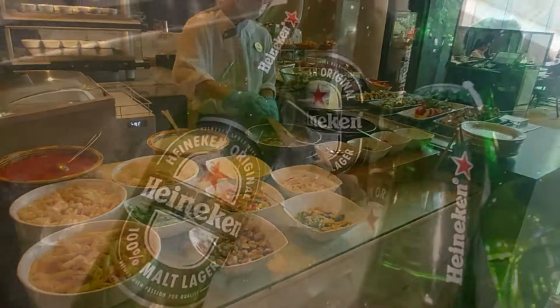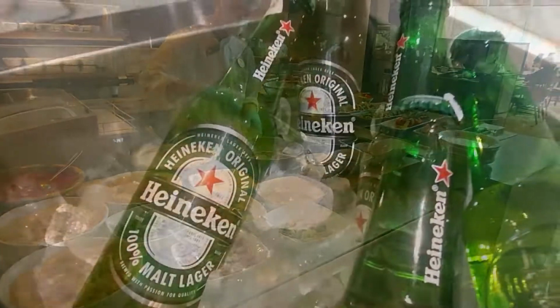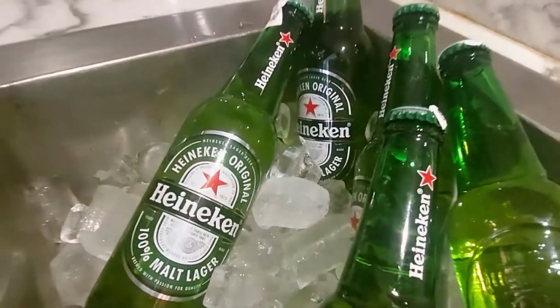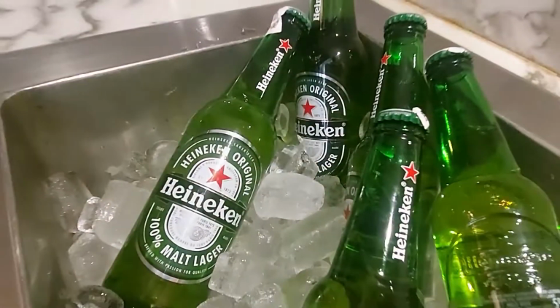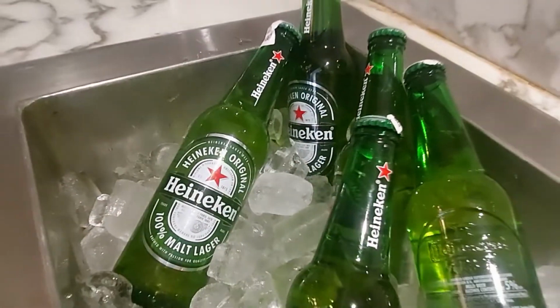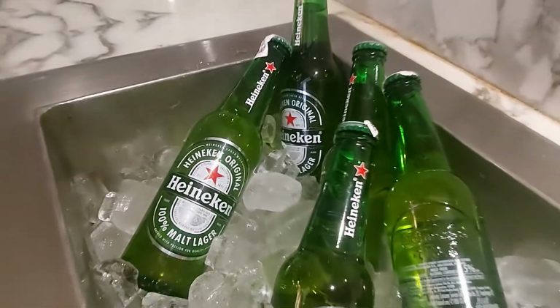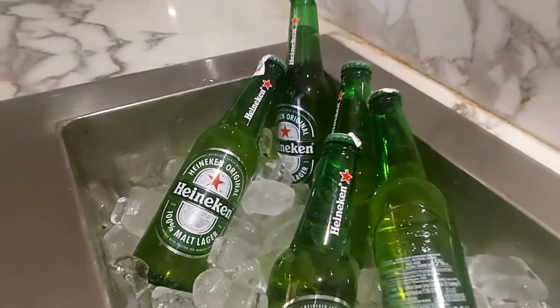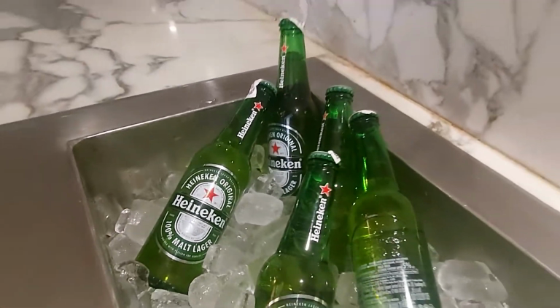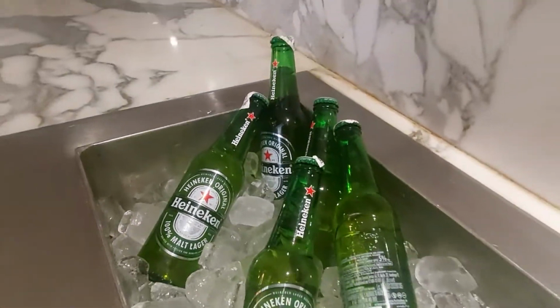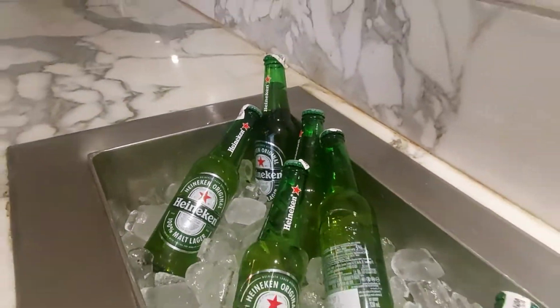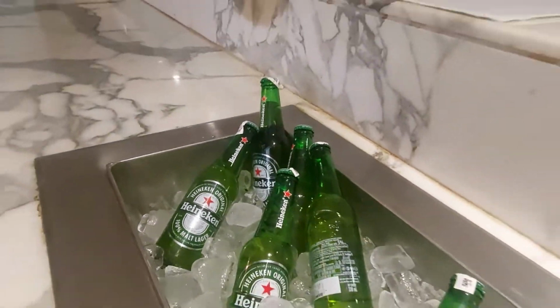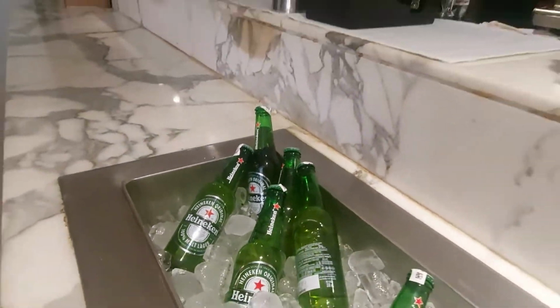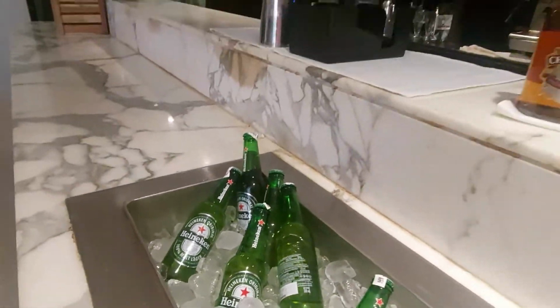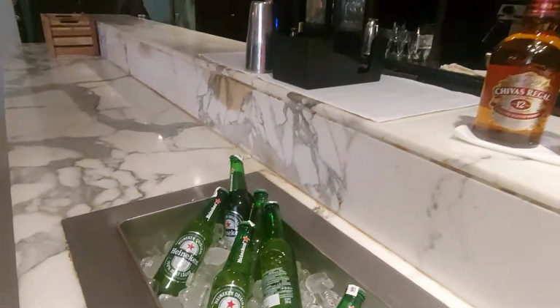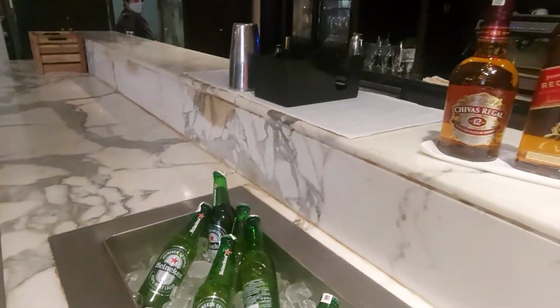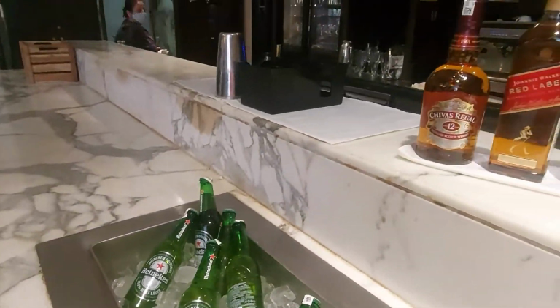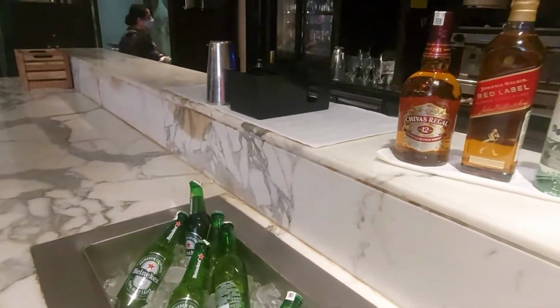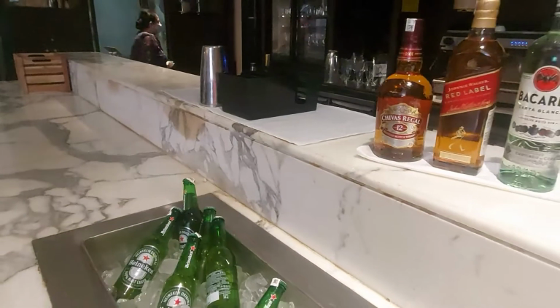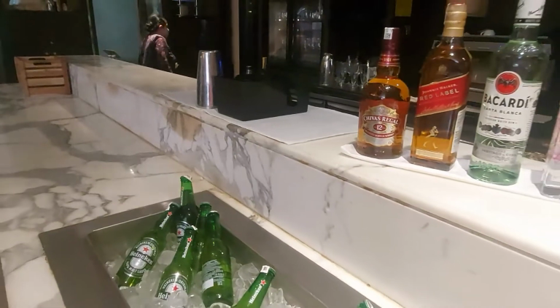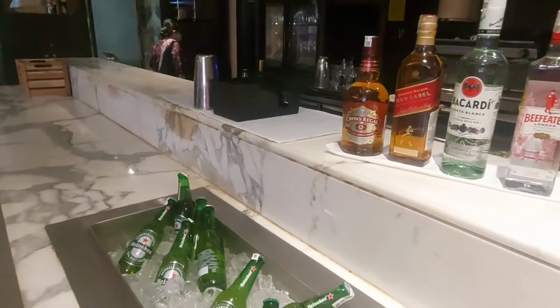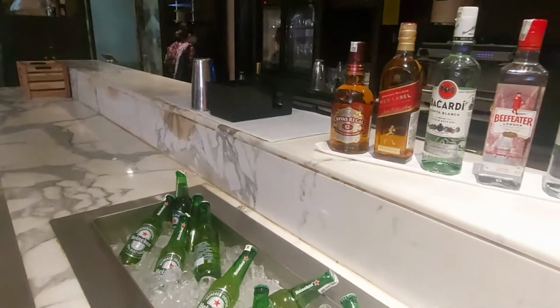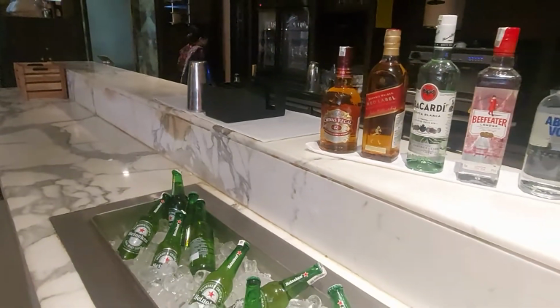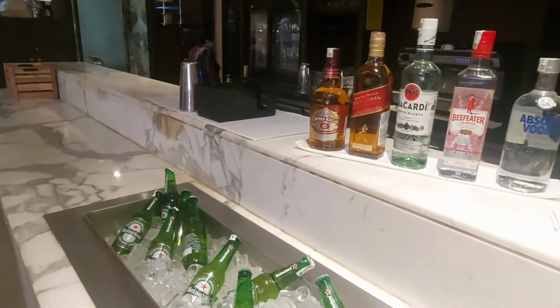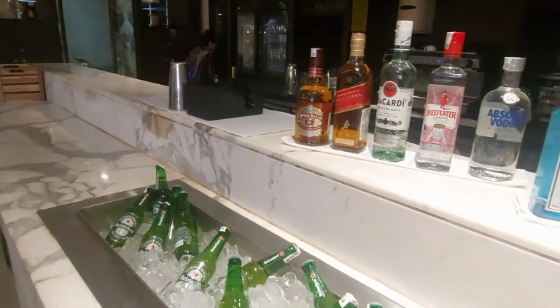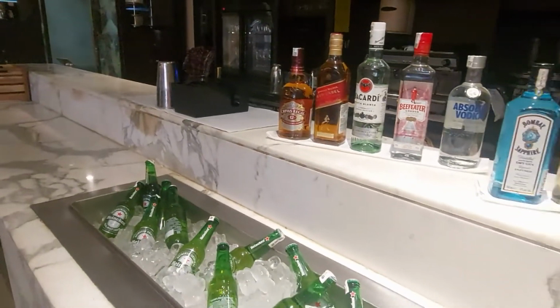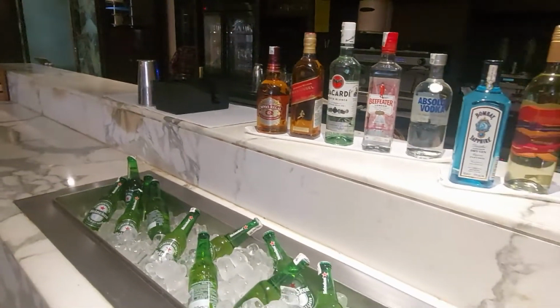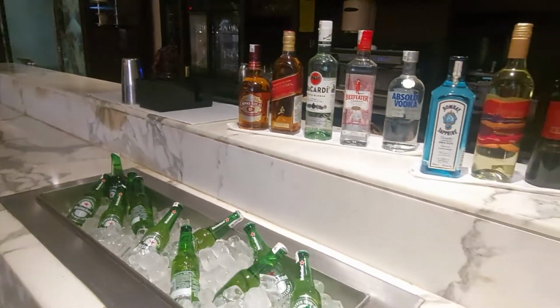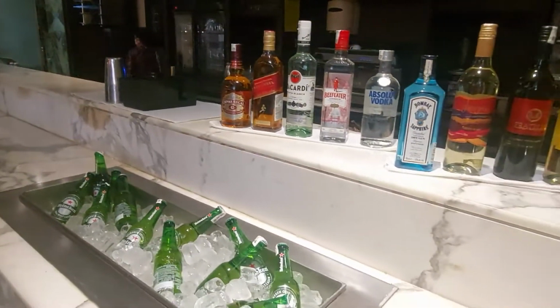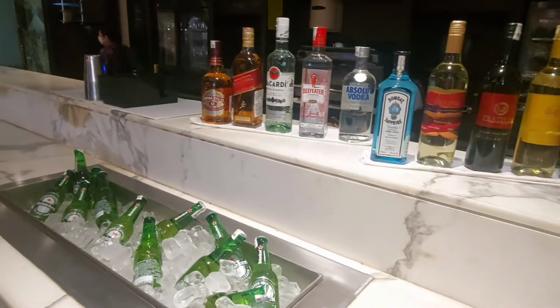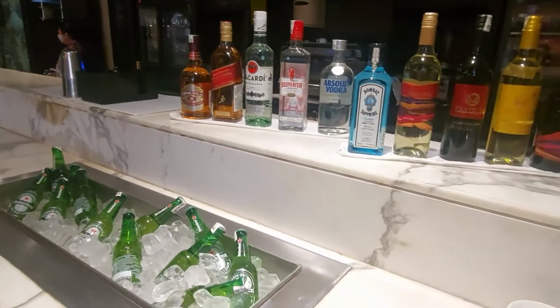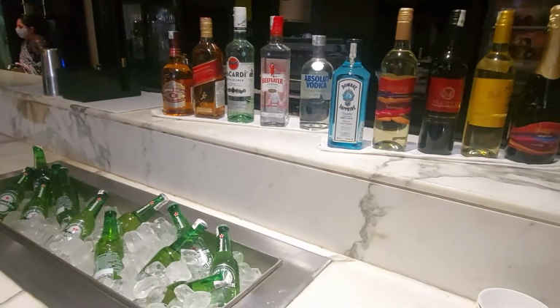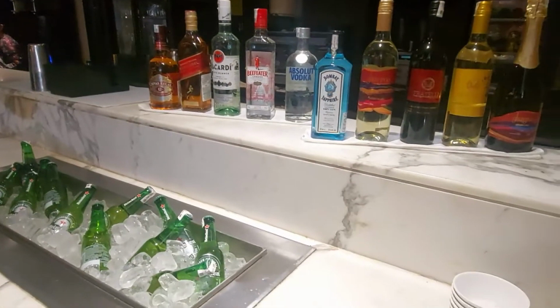They also have a great selection of liquor brands, and if you are going for an alcoholic package, you can have unlimited serves of all these brands.